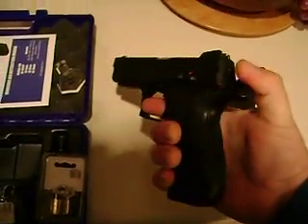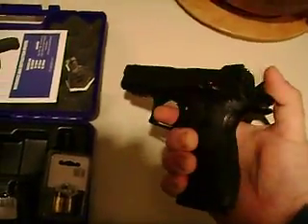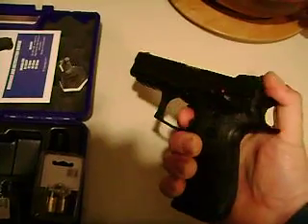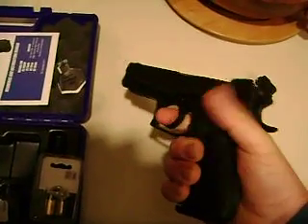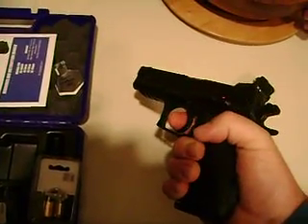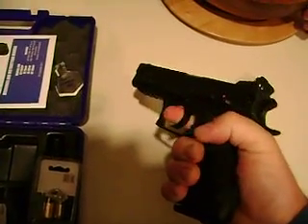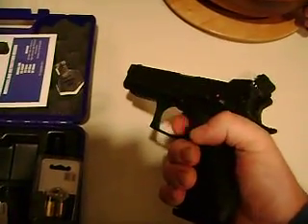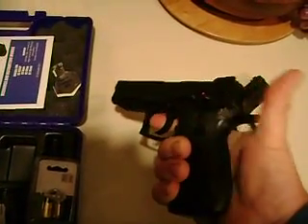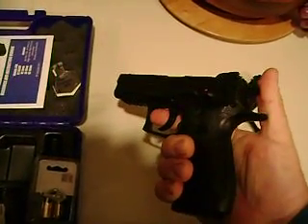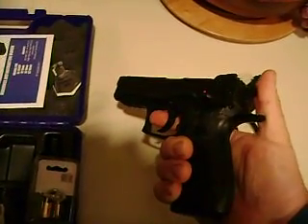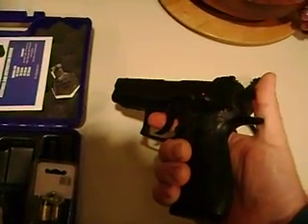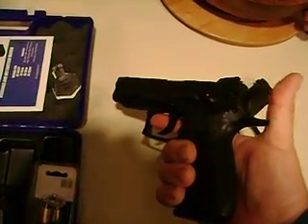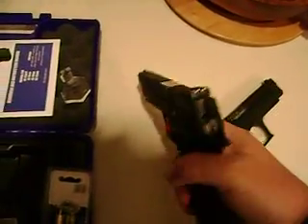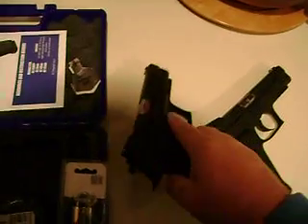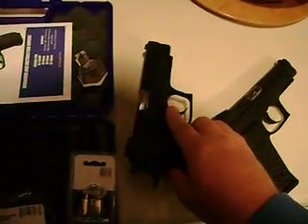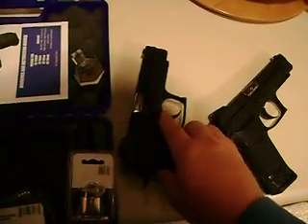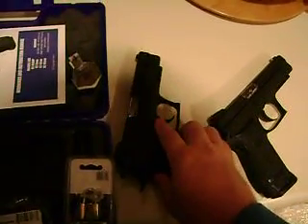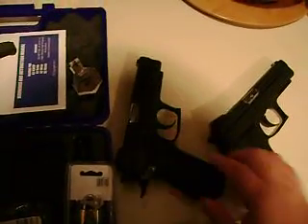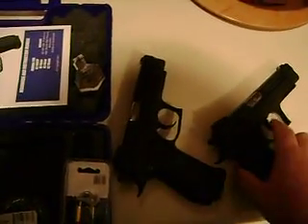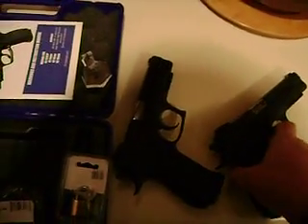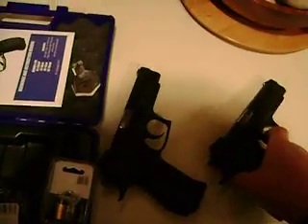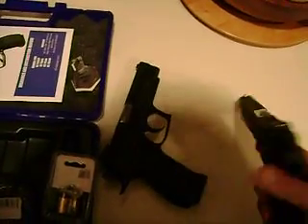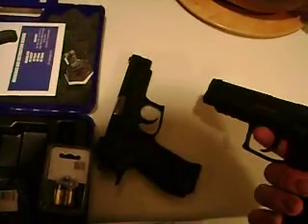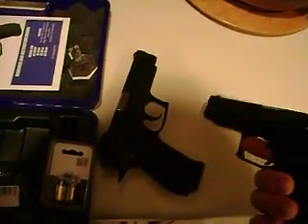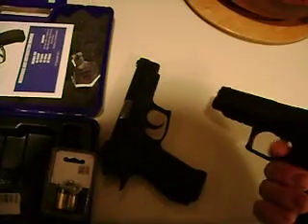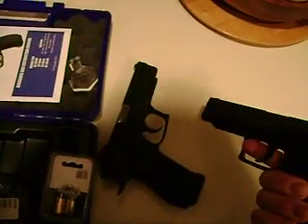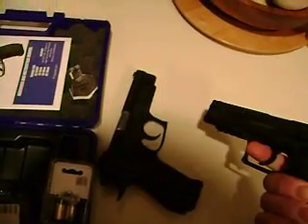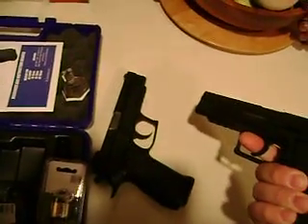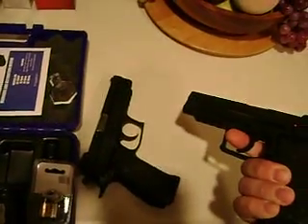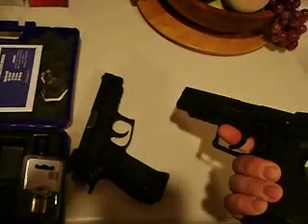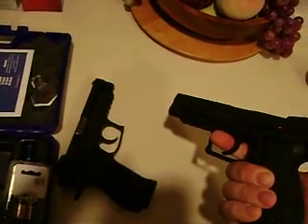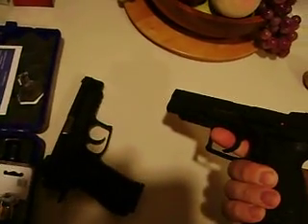Do we do a safety check? Yeah, okay — the thing could blow a hole in my counter, right? No, it's clean on the safety aspect of it. It's not loaded. We did a check on that. Not loaded — that's how you do a safety check, folks.